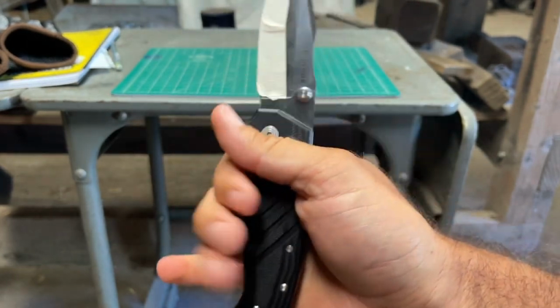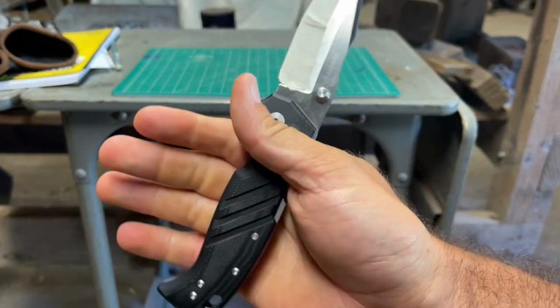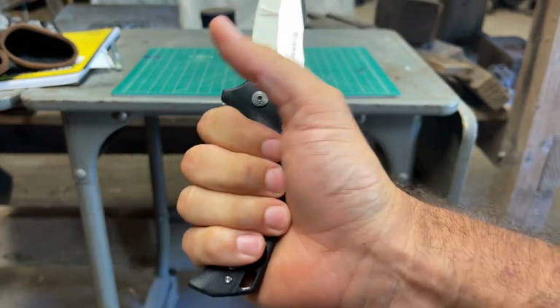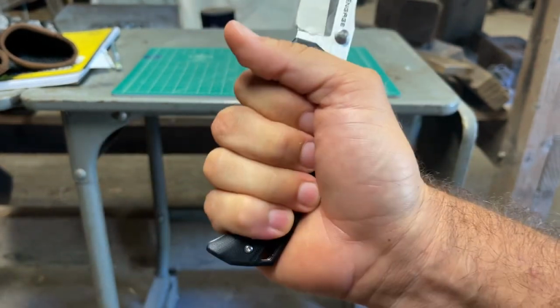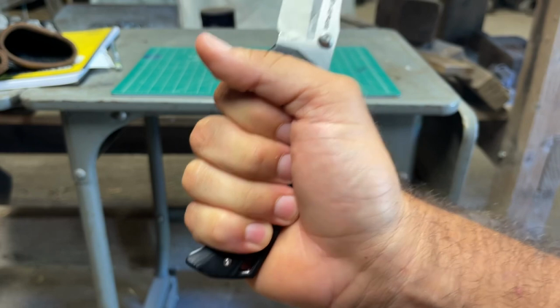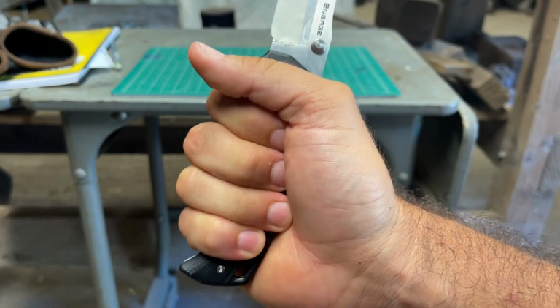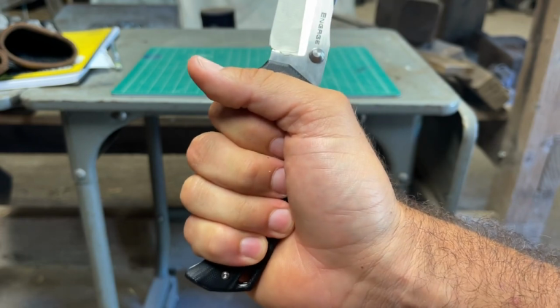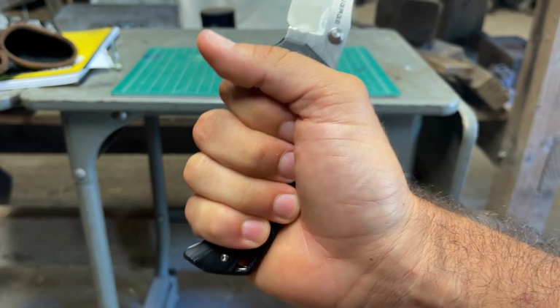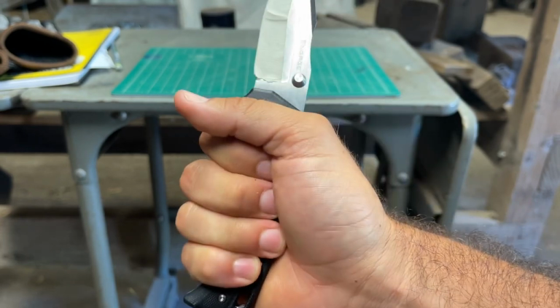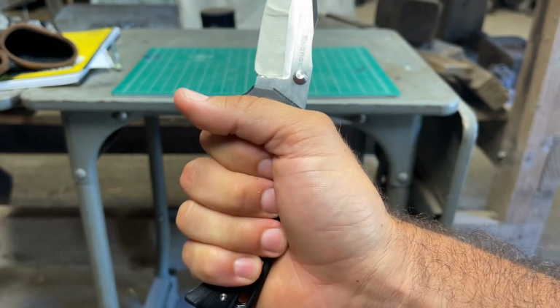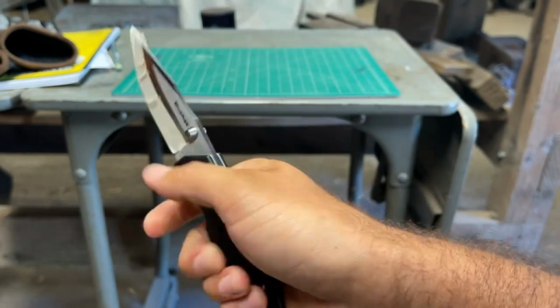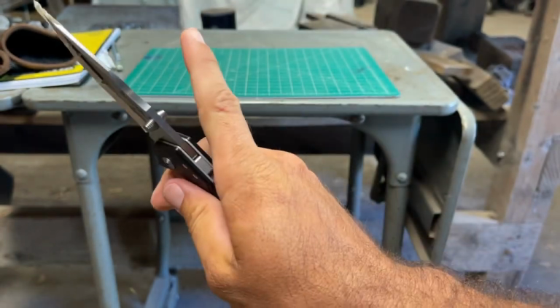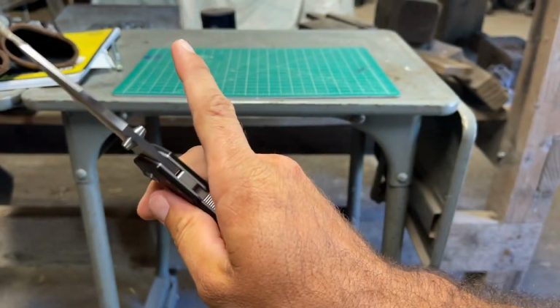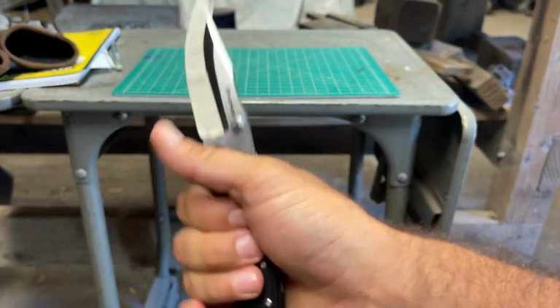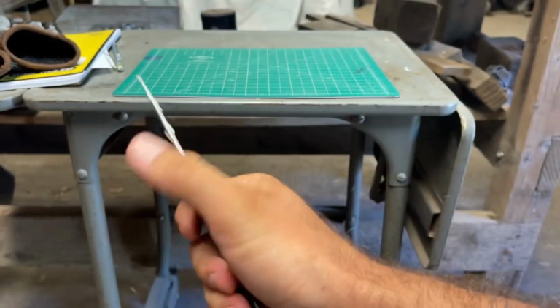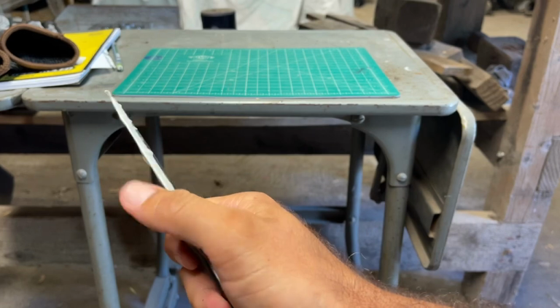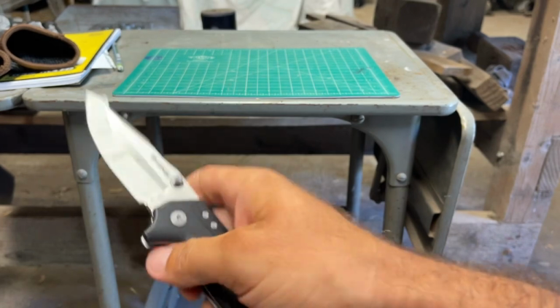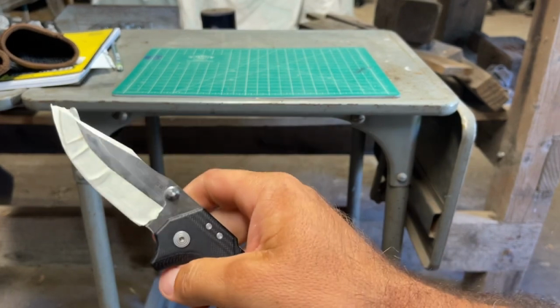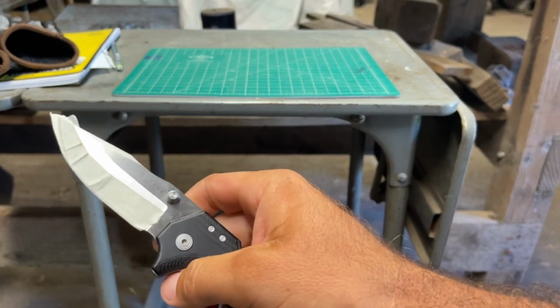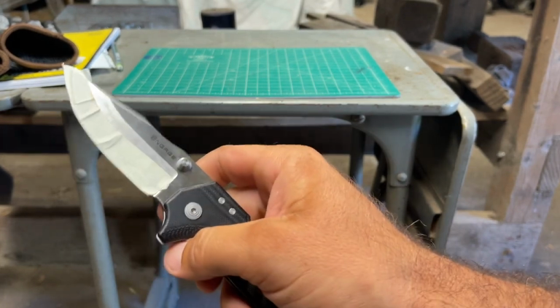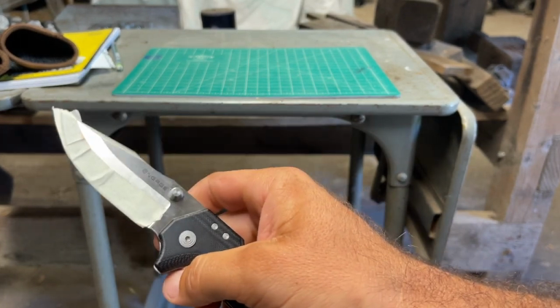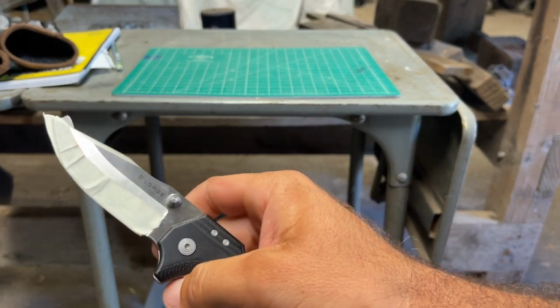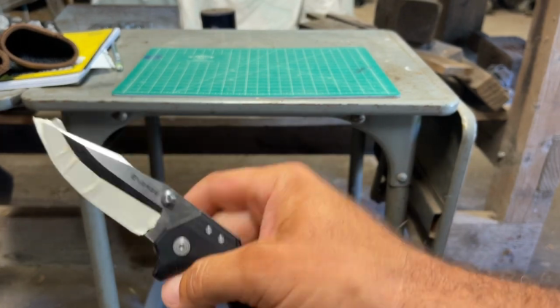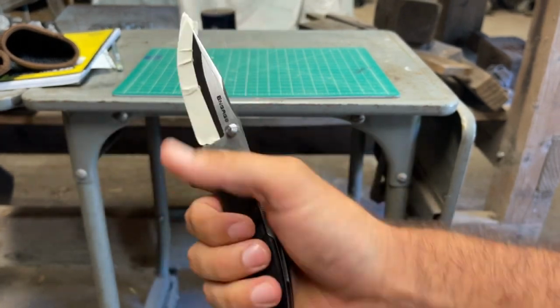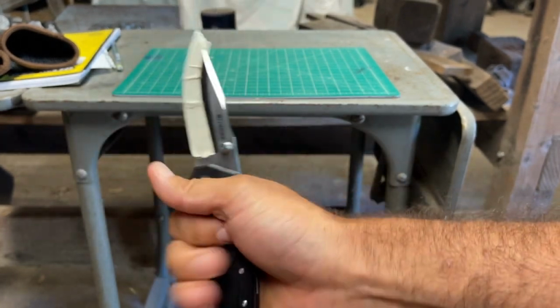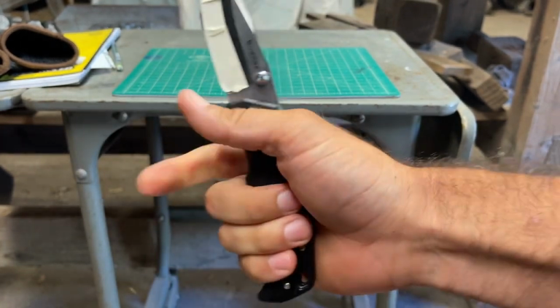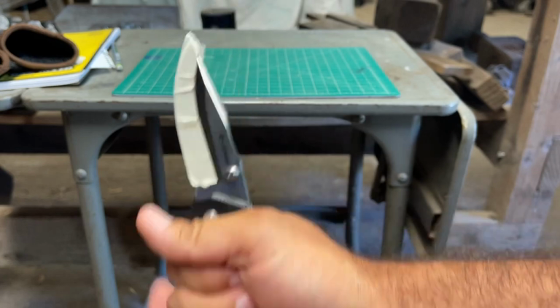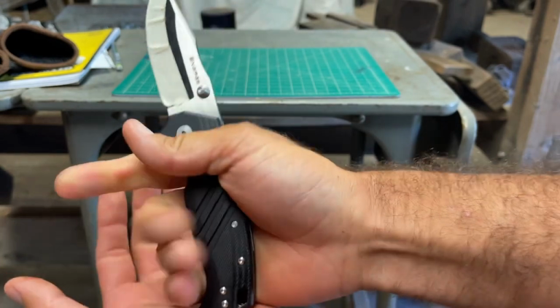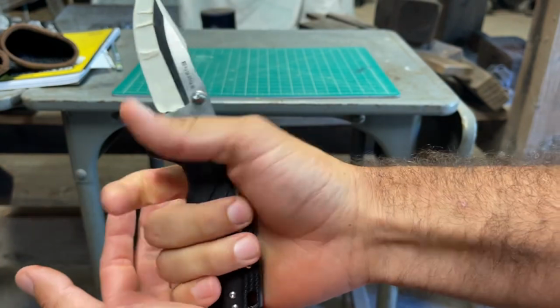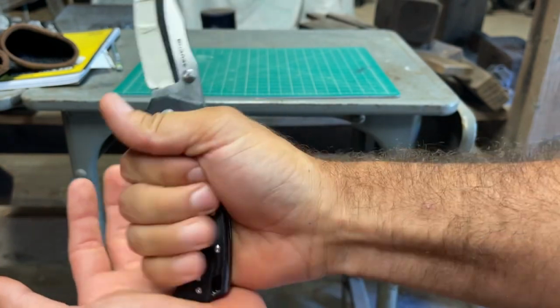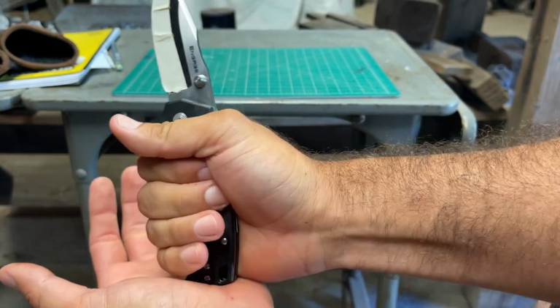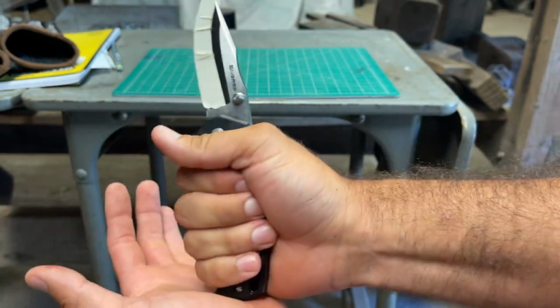The other thing is — this is actually what cut me — so I put tape on the end just because it's a little bit smarter to do that.